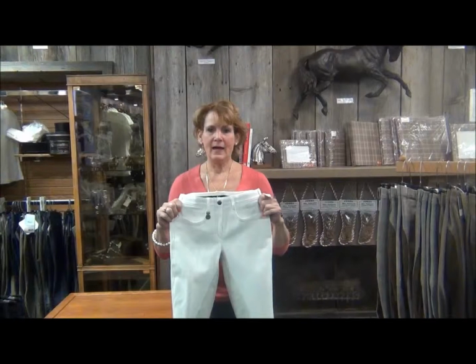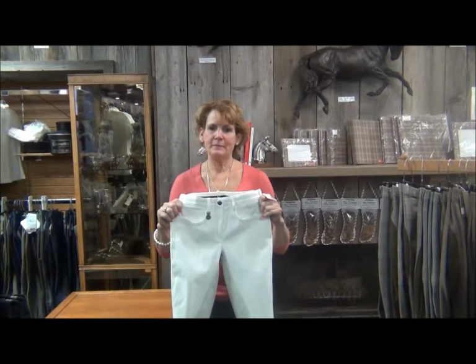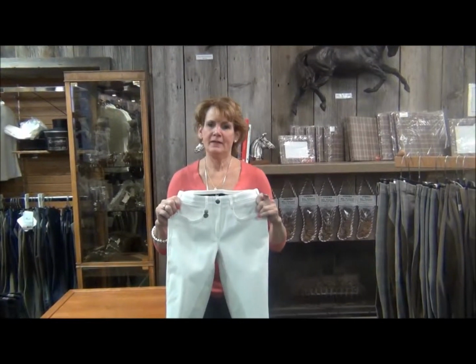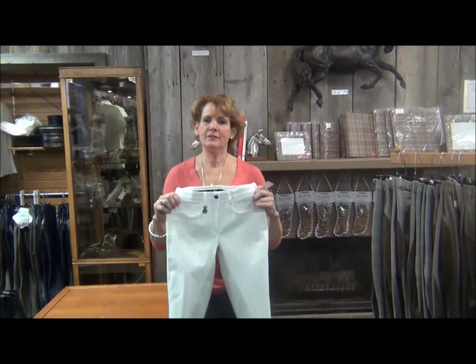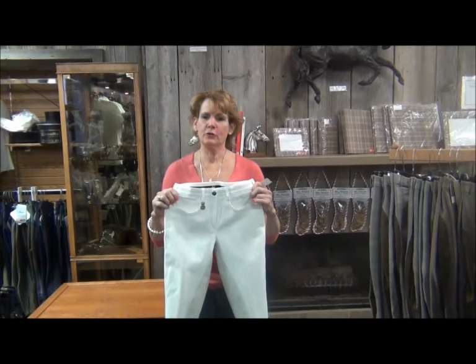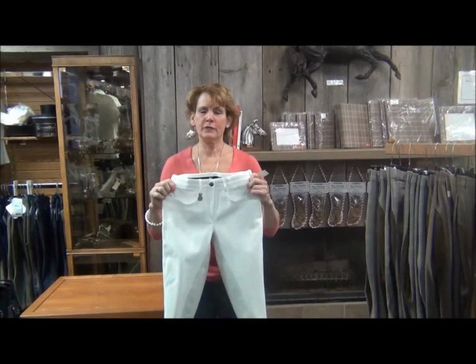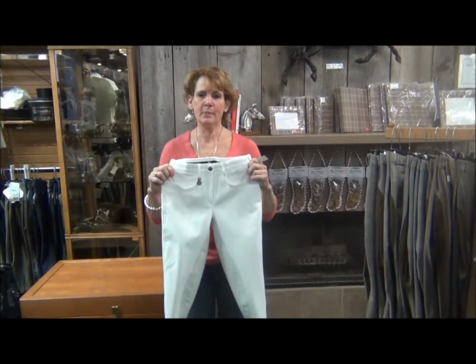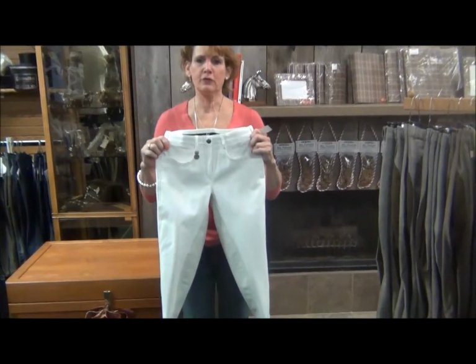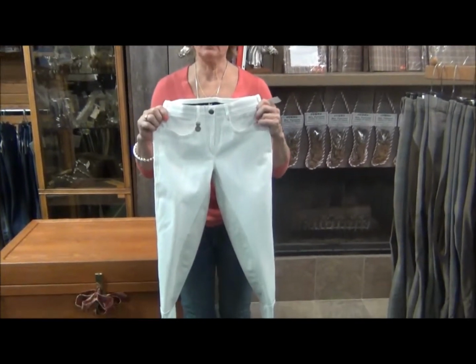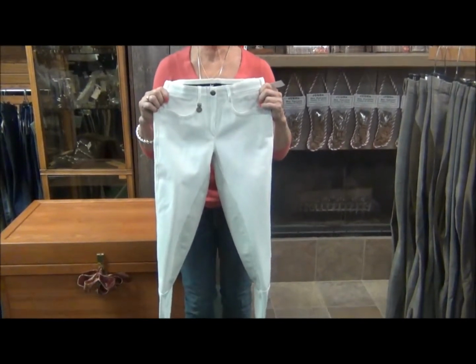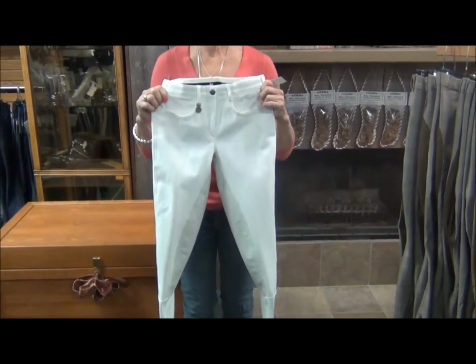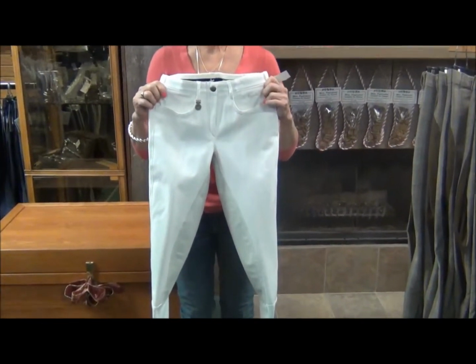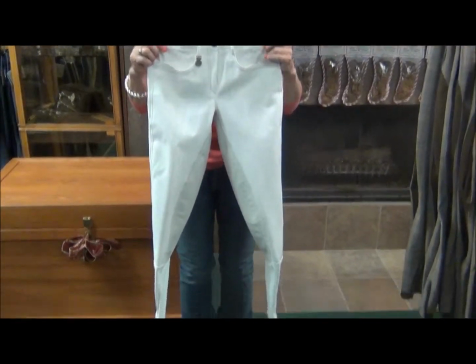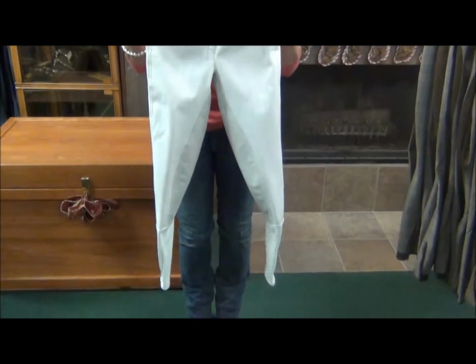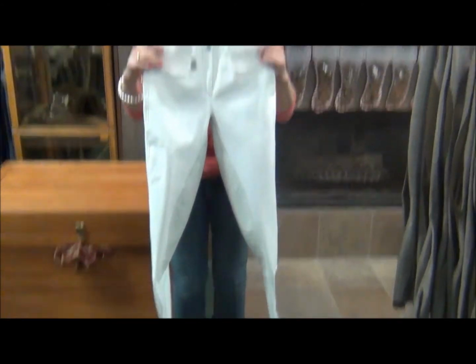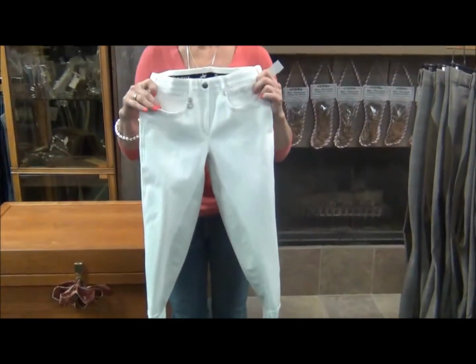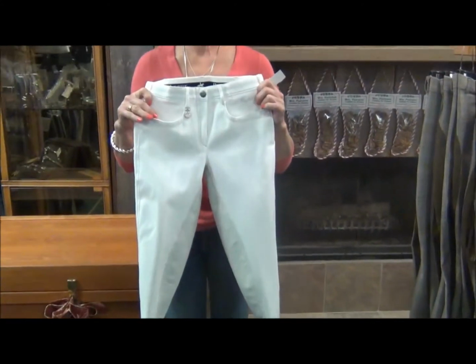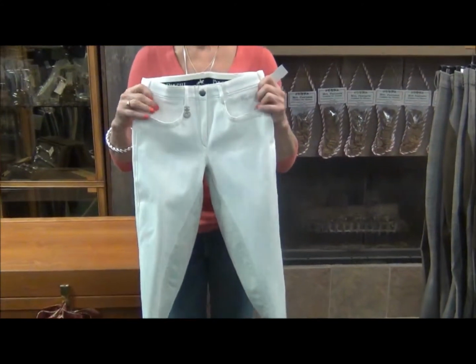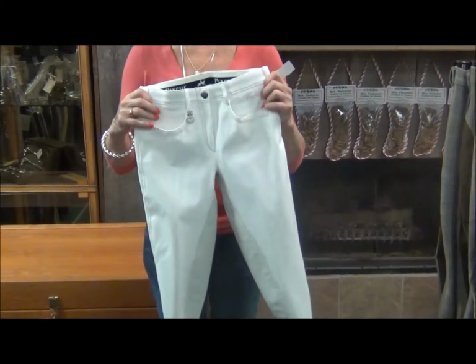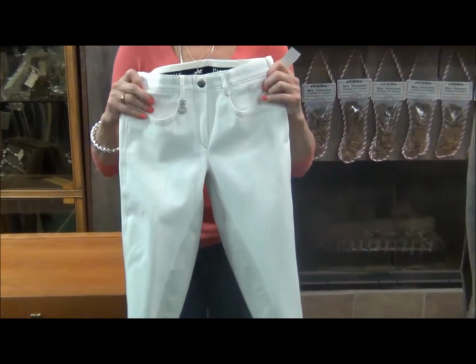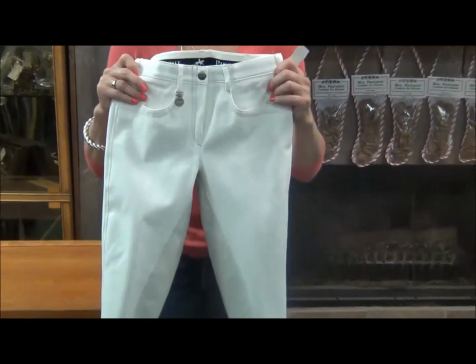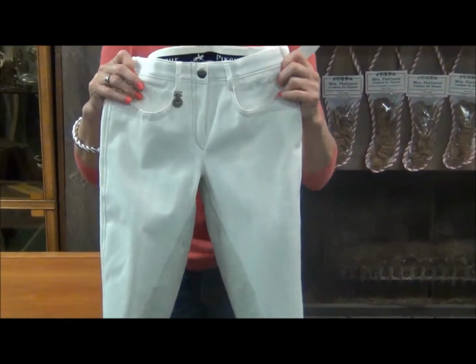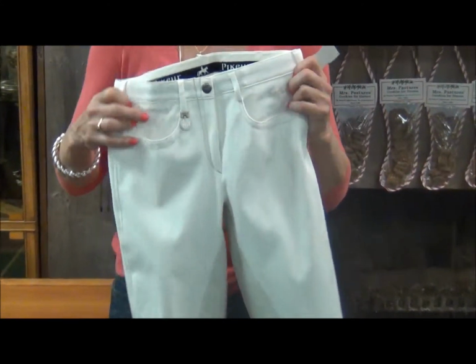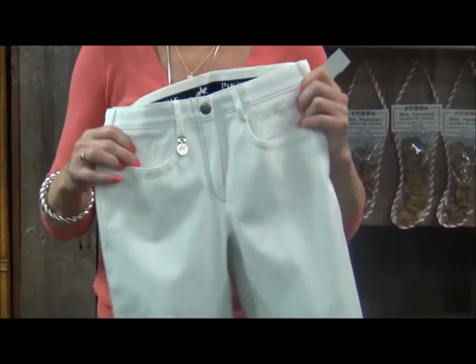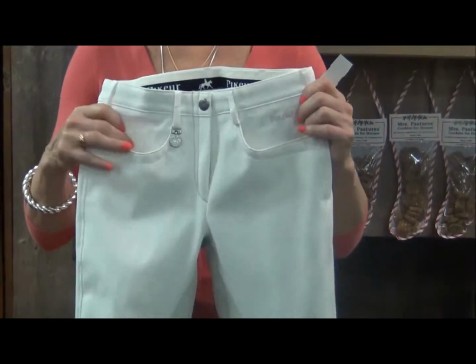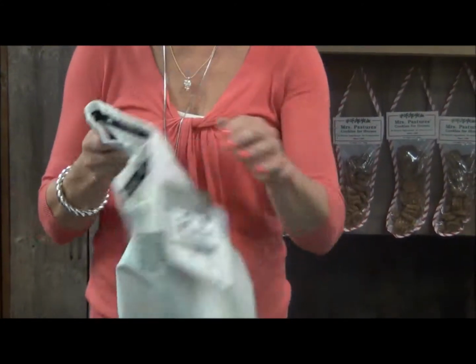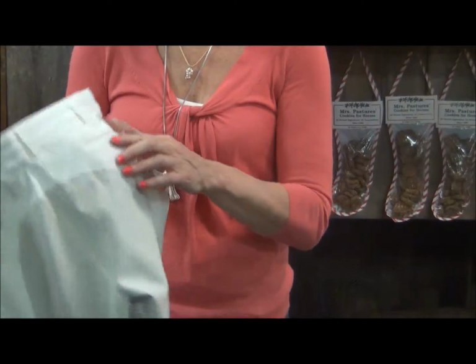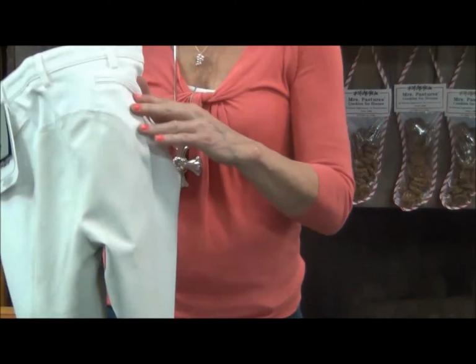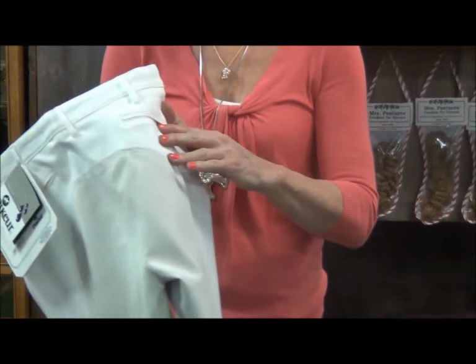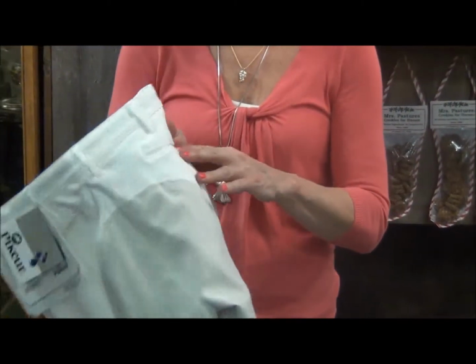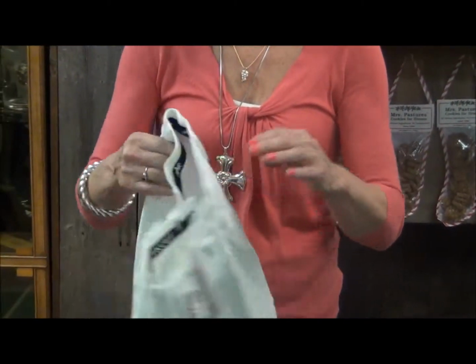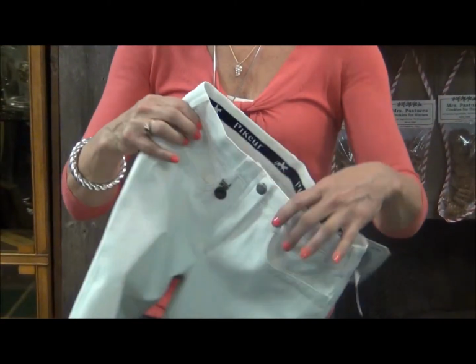Hi, I'm Kathy. I'd like to show you the Olympic Full Seat Breeches by Pecor. These breeches are very detailed — they're a show breech and they have silver accent stitching on the pockets.